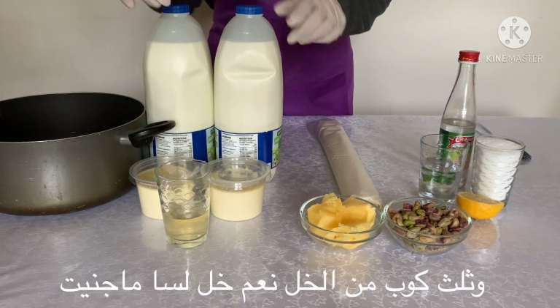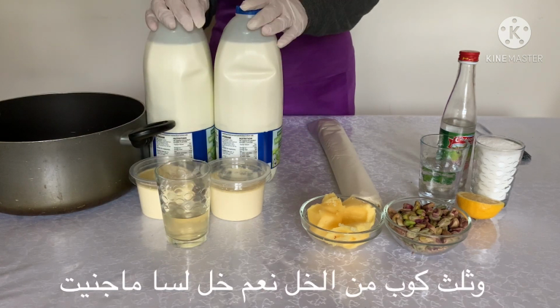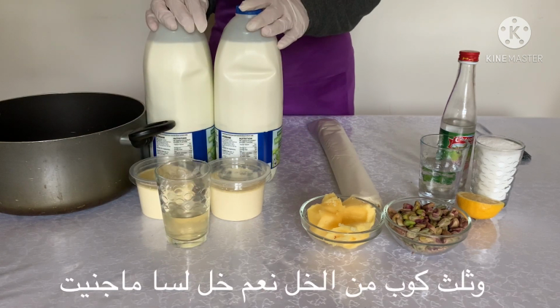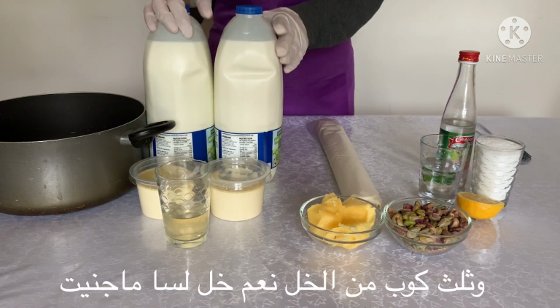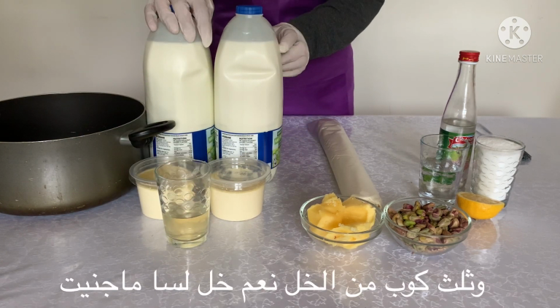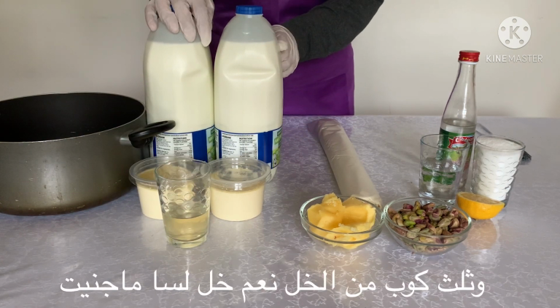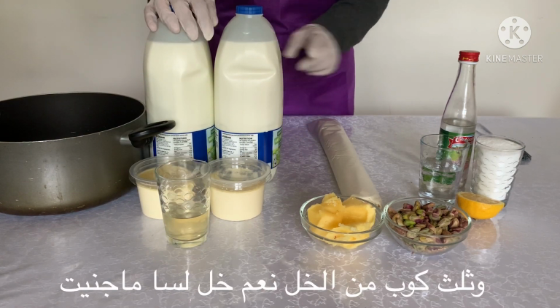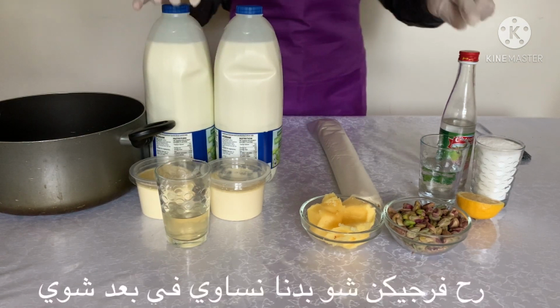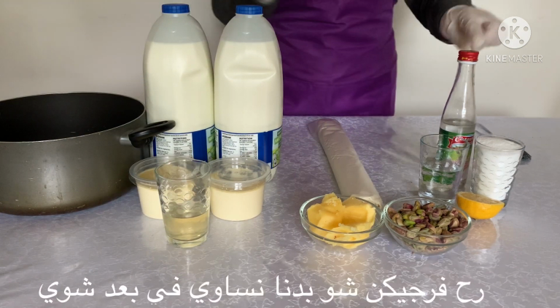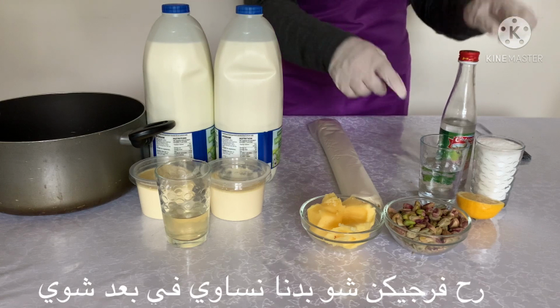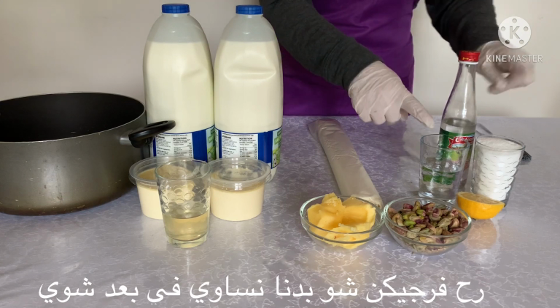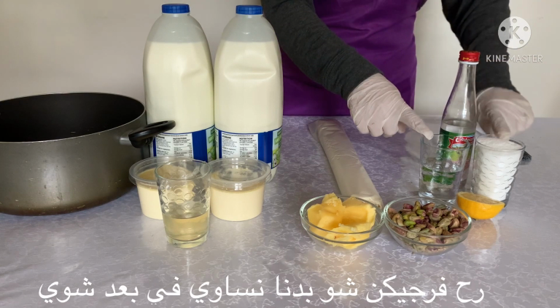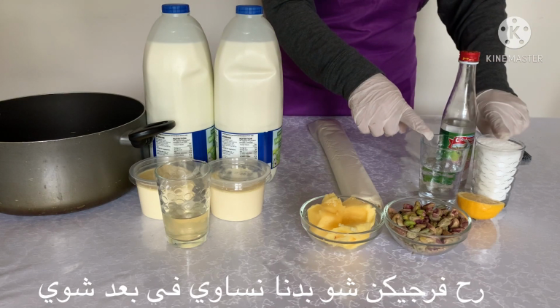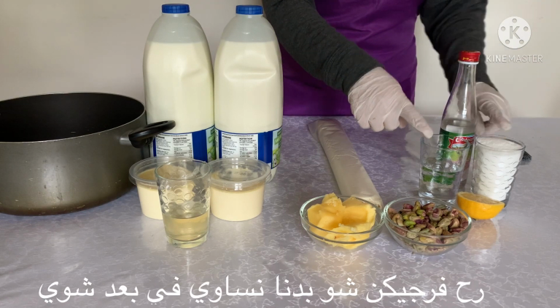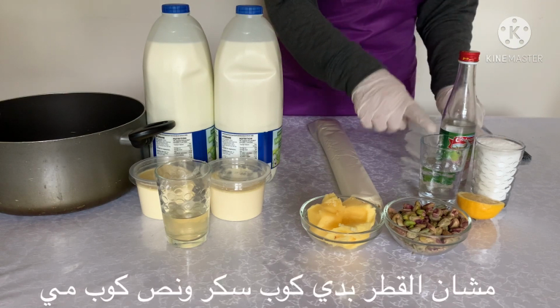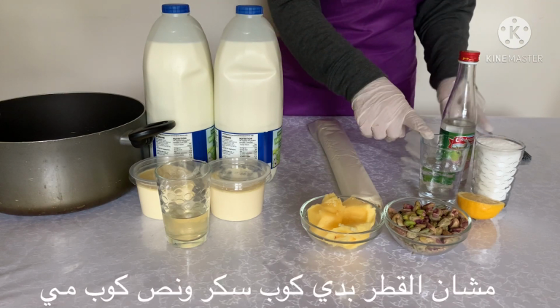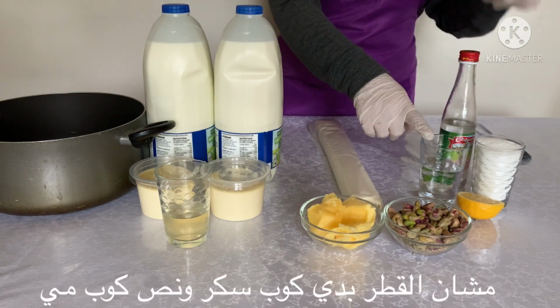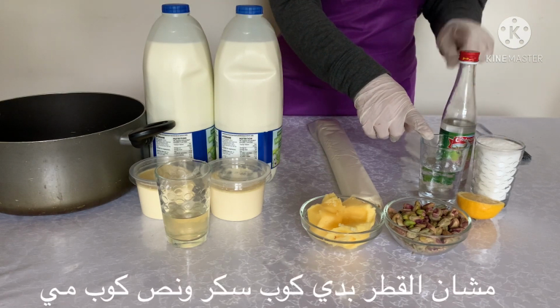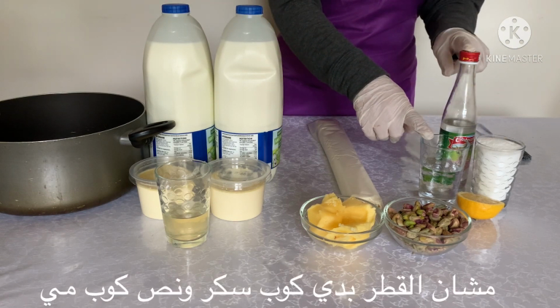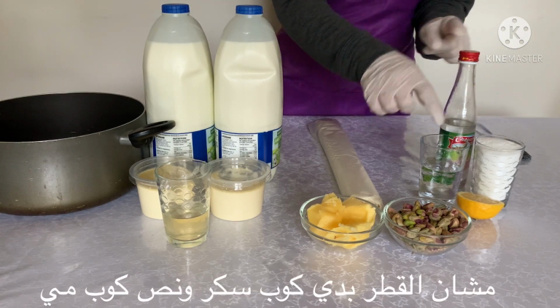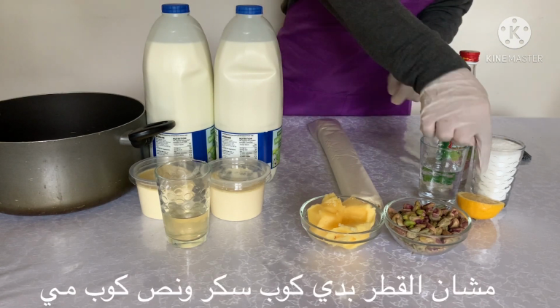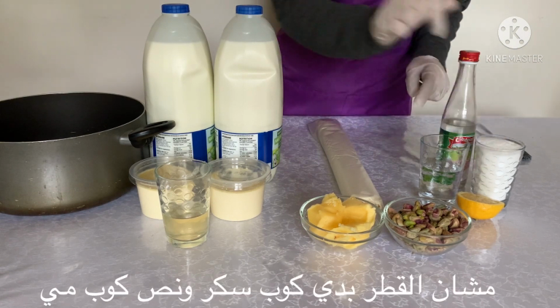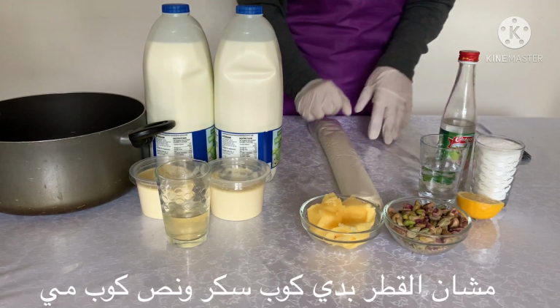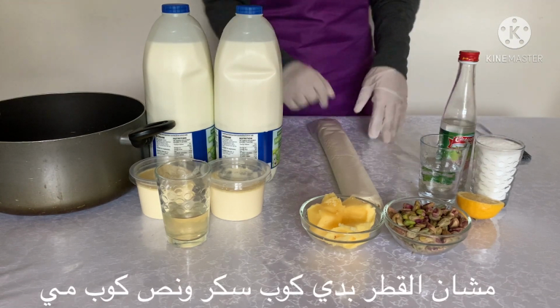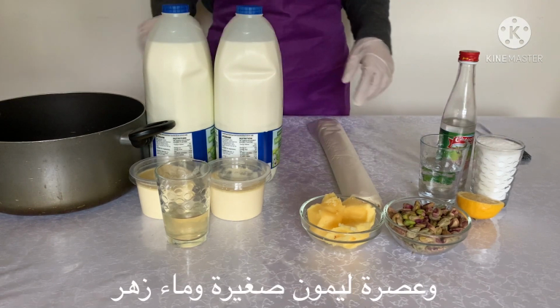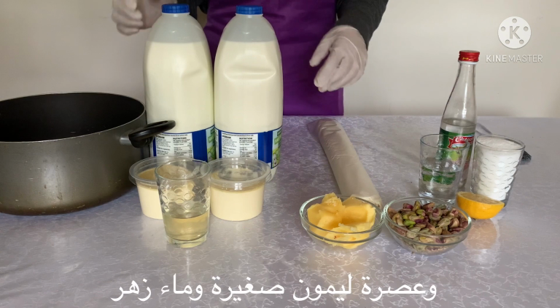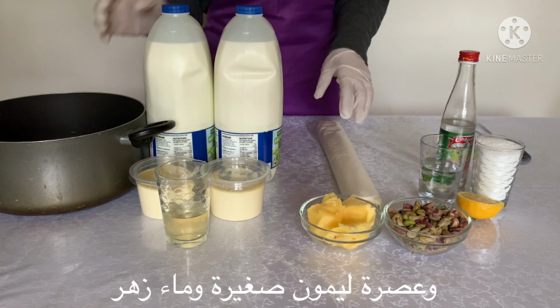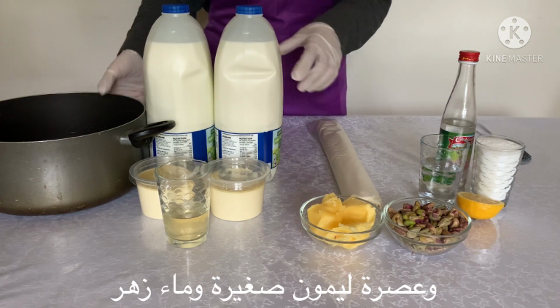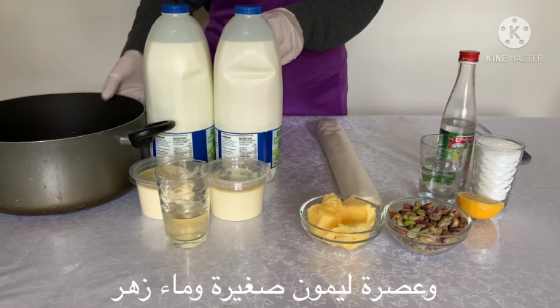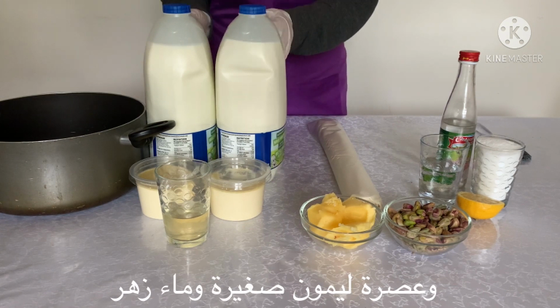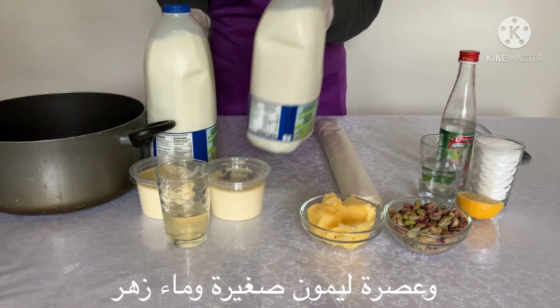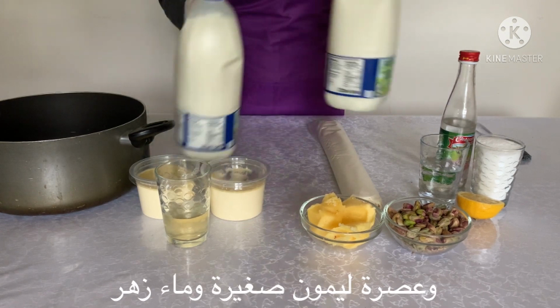Yes, I'm not crazy — I said vinegar. I will show you in a minute what I'll do with it. For the syrup, I need a cup of sugar, half a cup of water, a little squeeze of lemon juice and rose water.